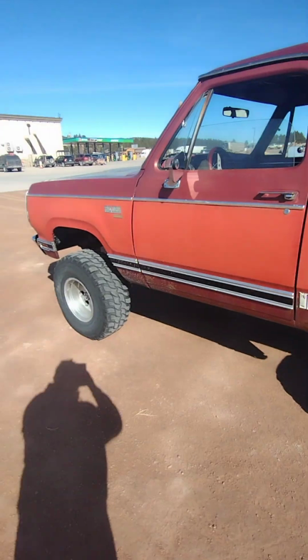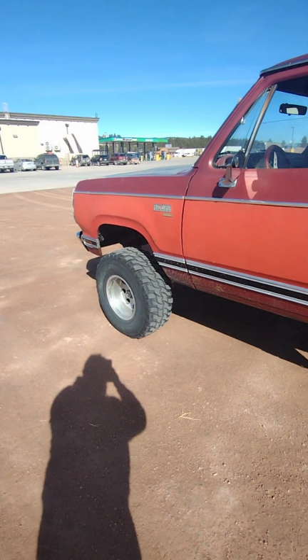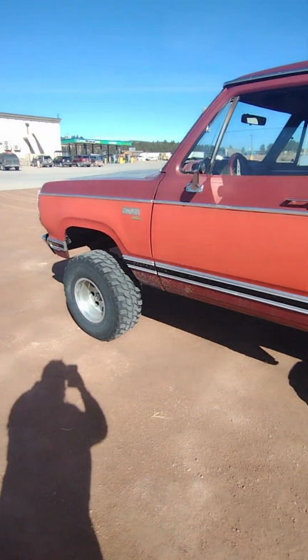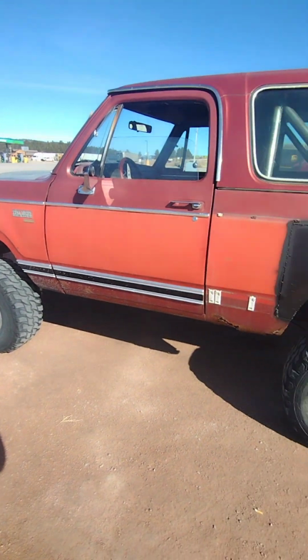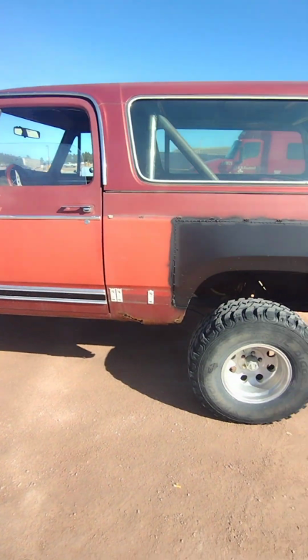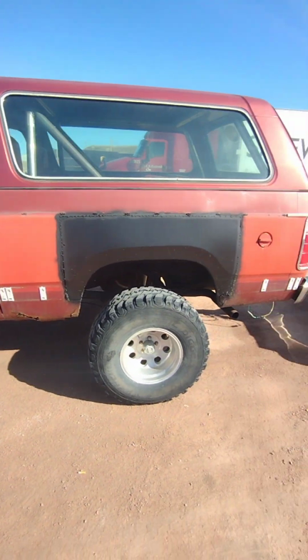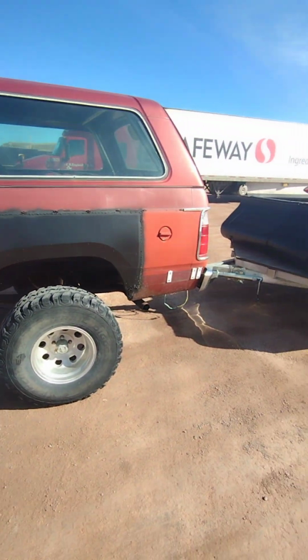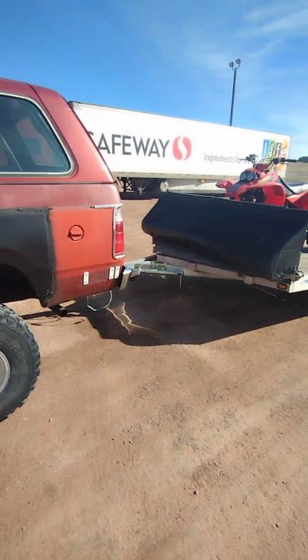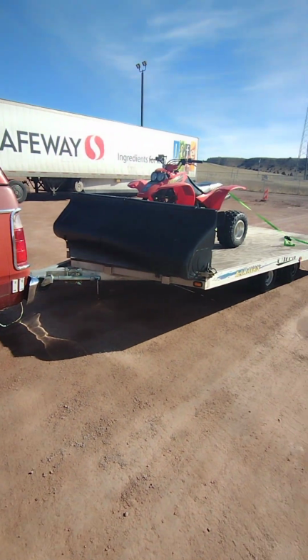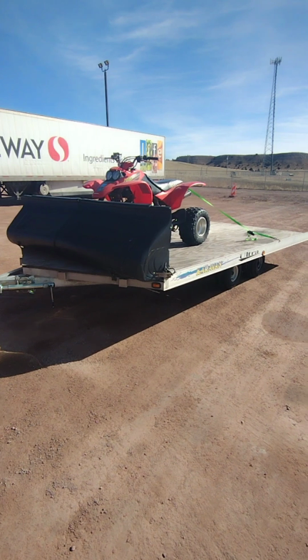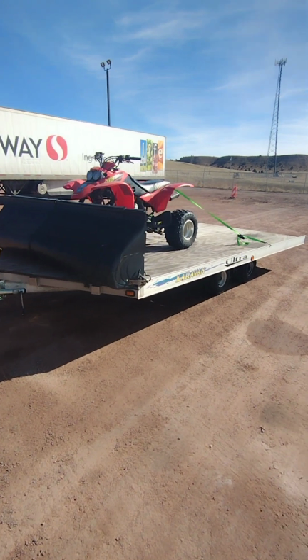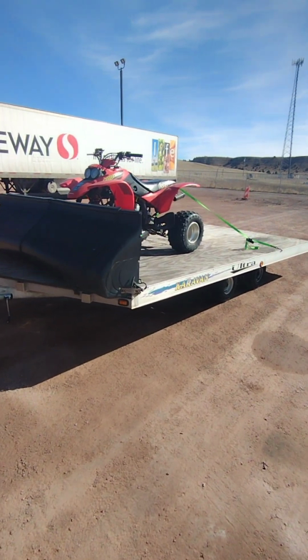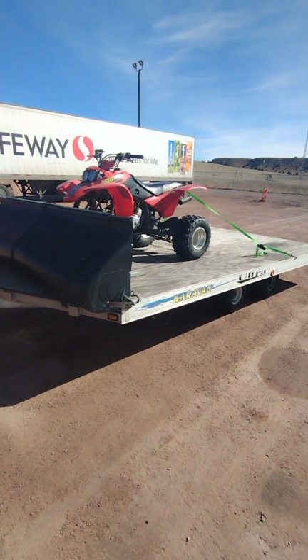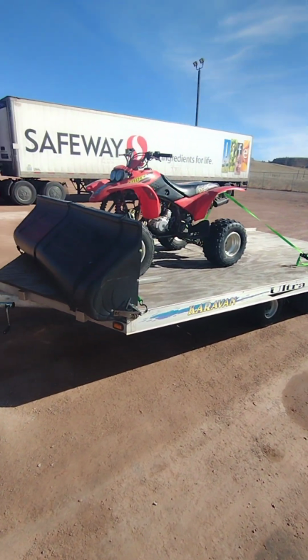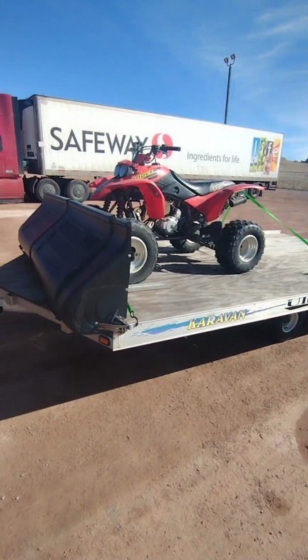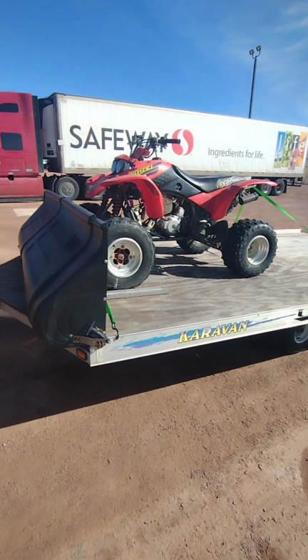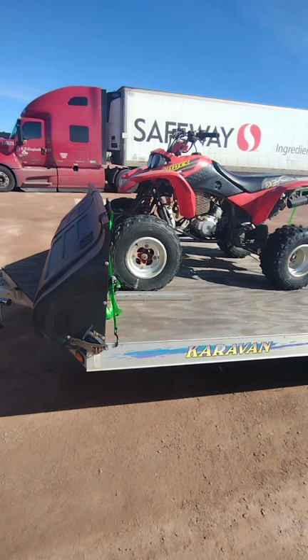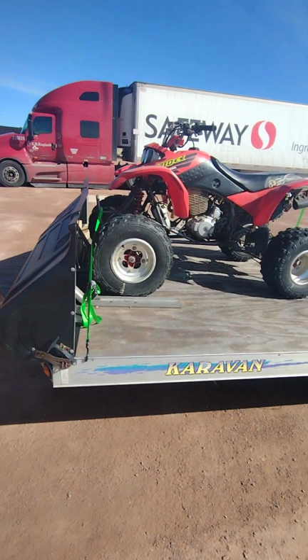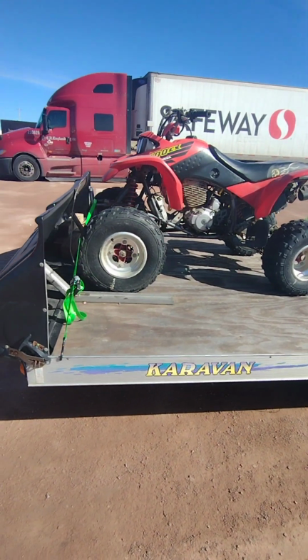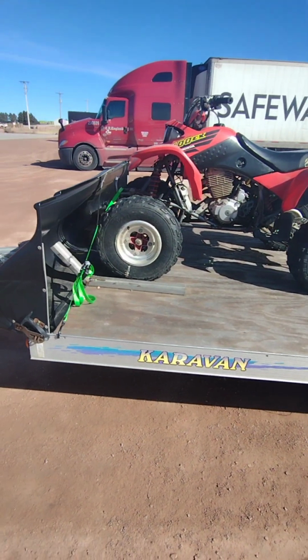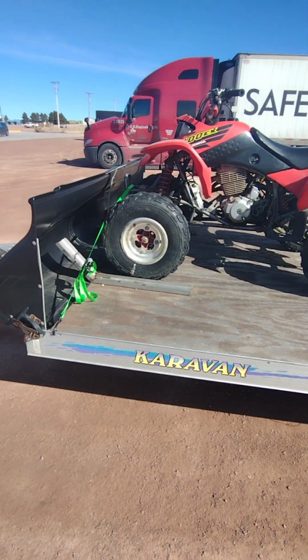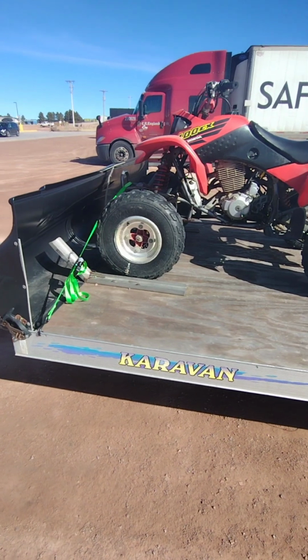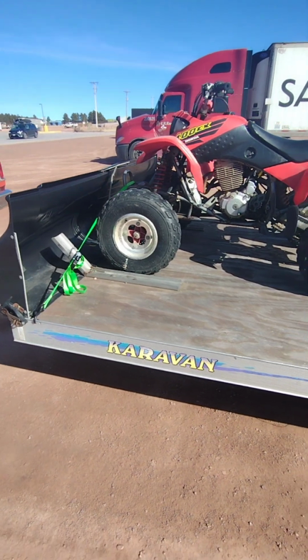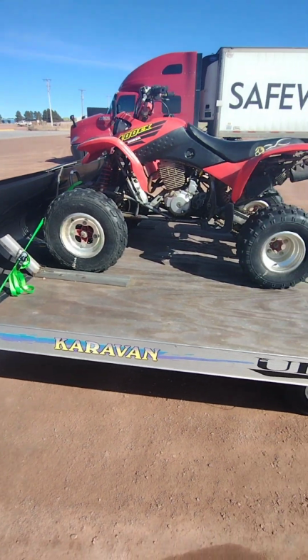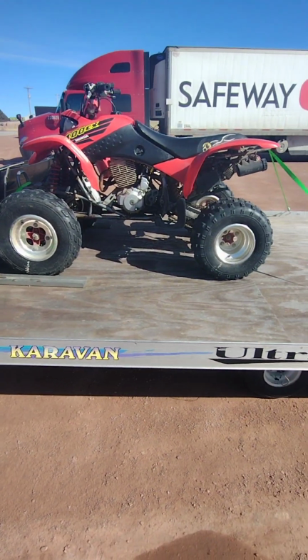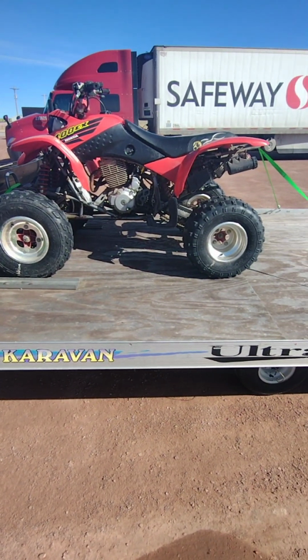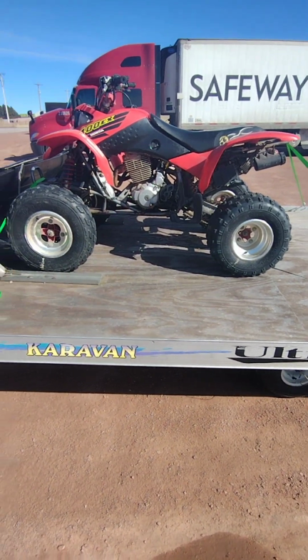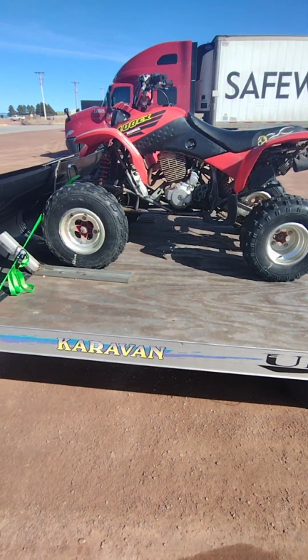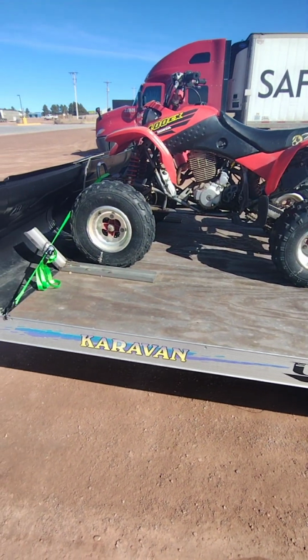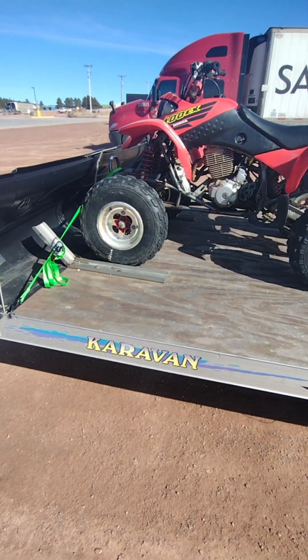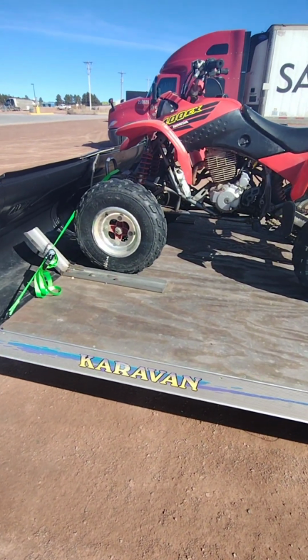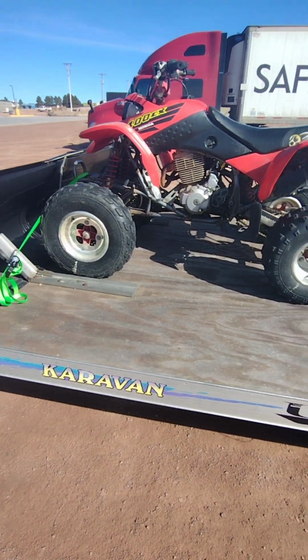We made it. It's a little windy. I guess the new owner is already here, so give him a second to find us. We'll get the old 400 EX loaded up and off to the new owner.